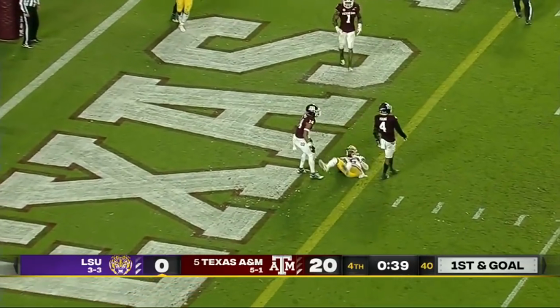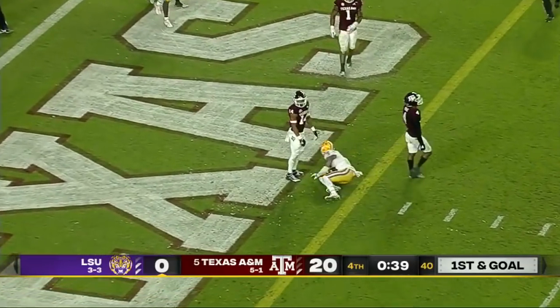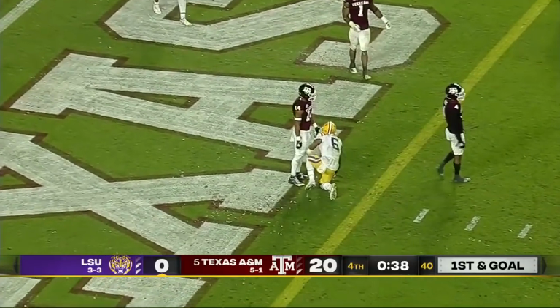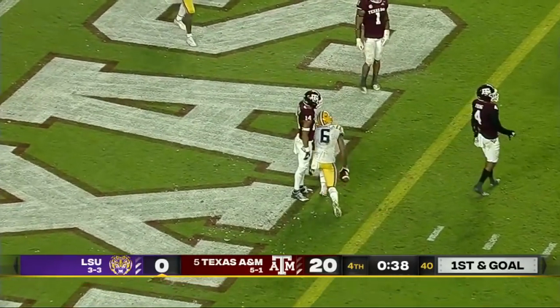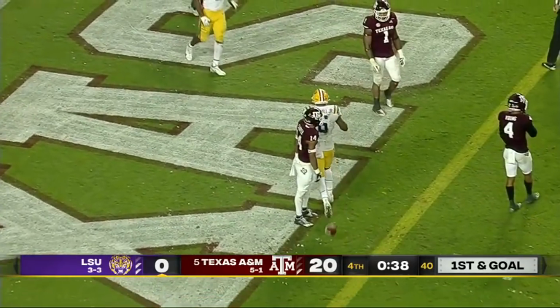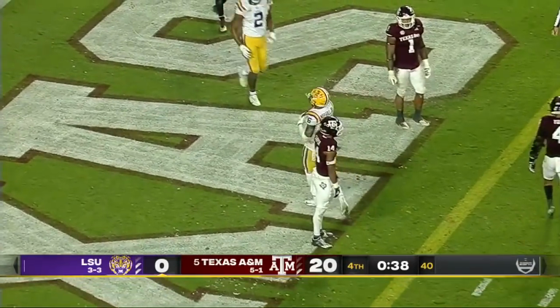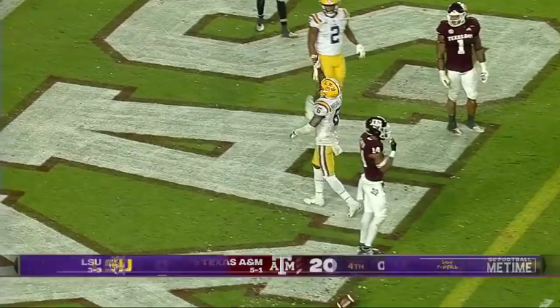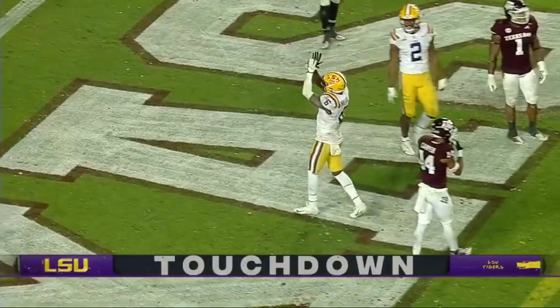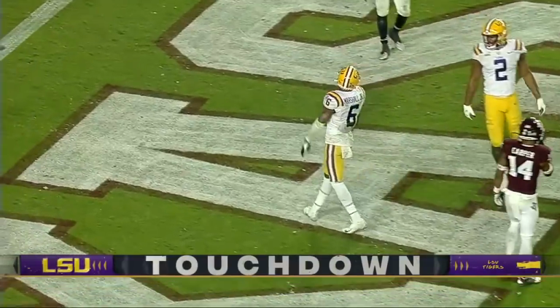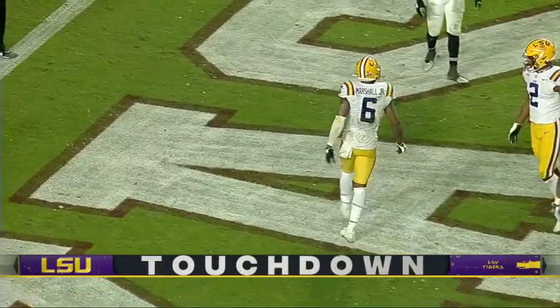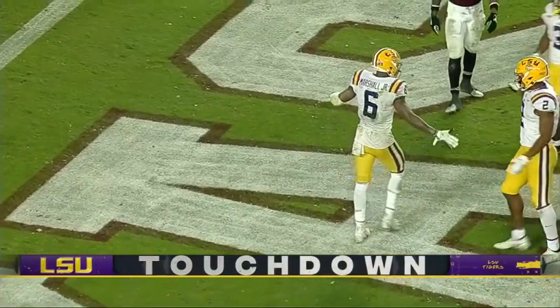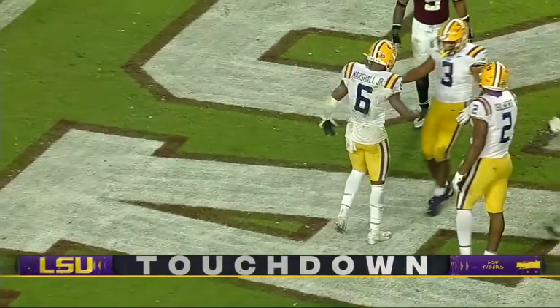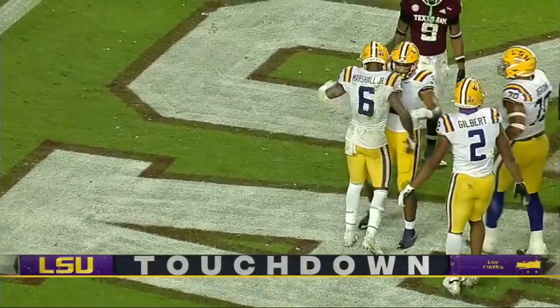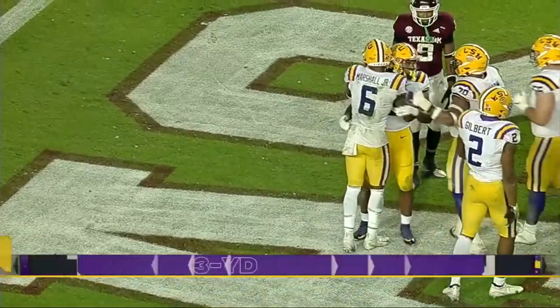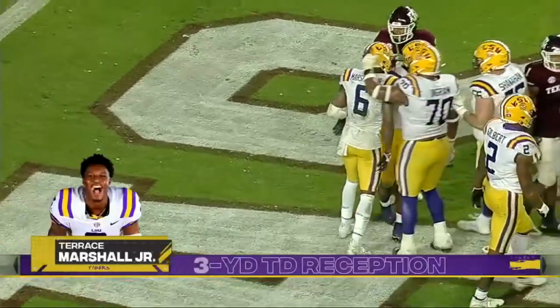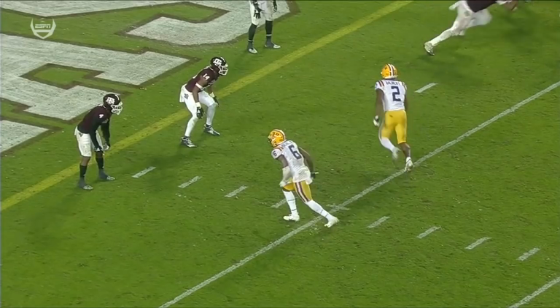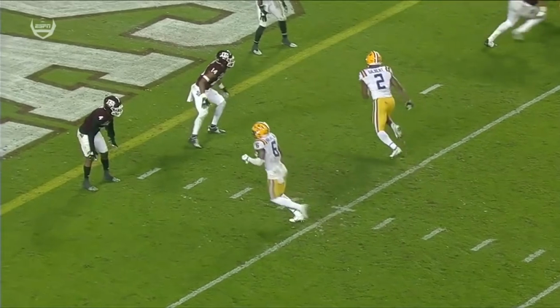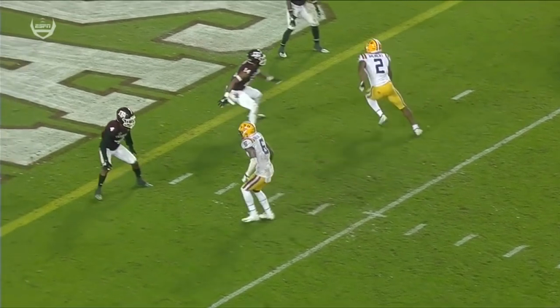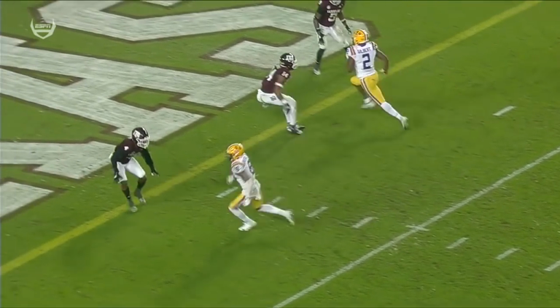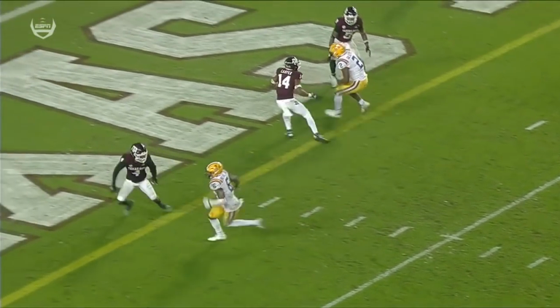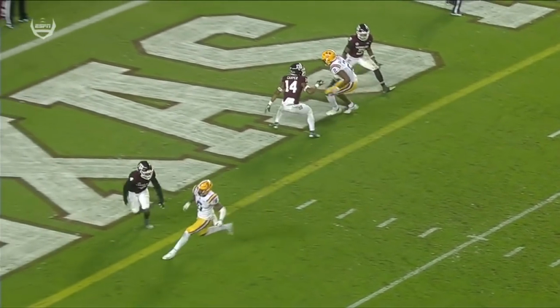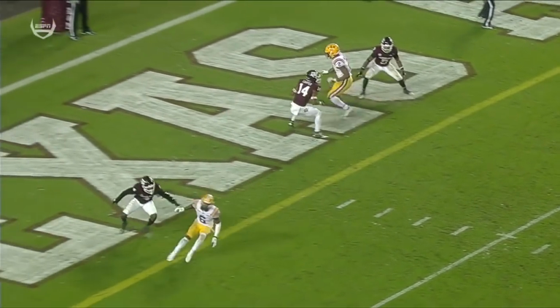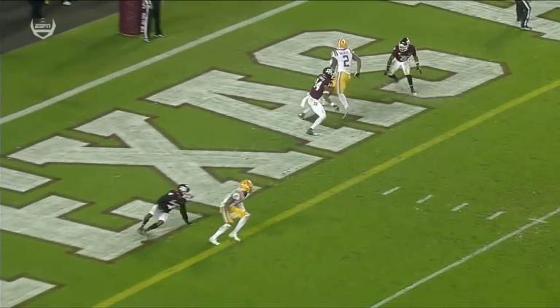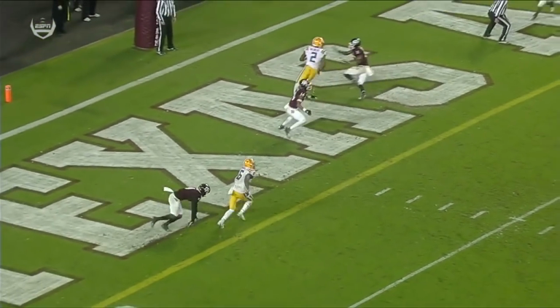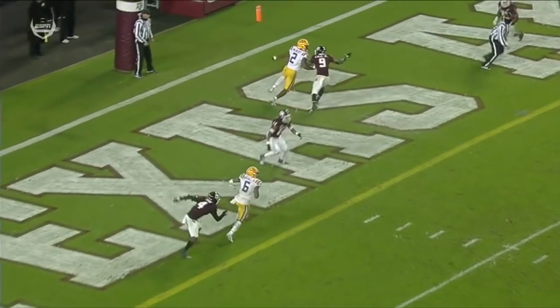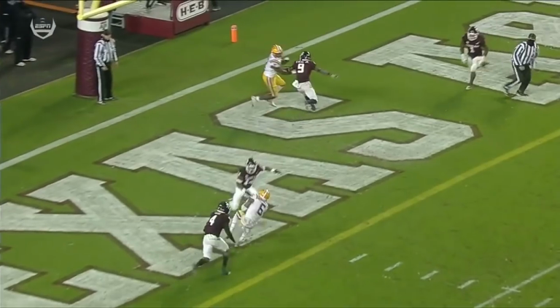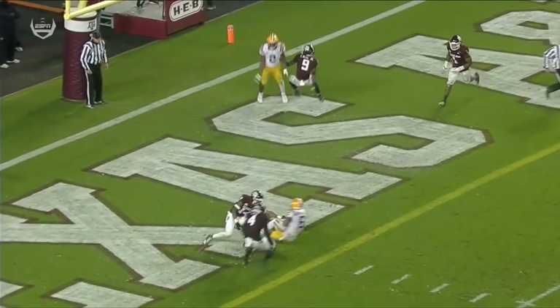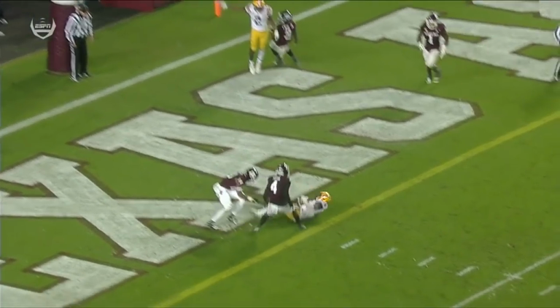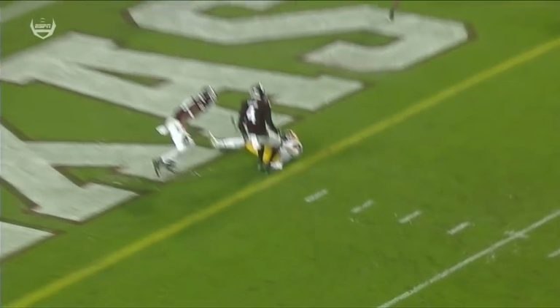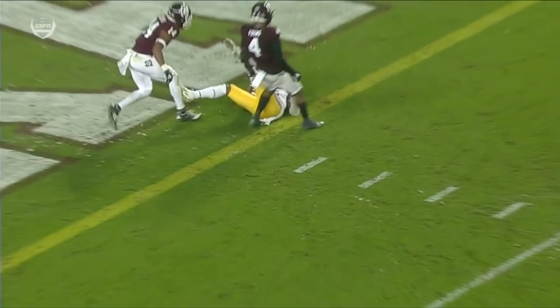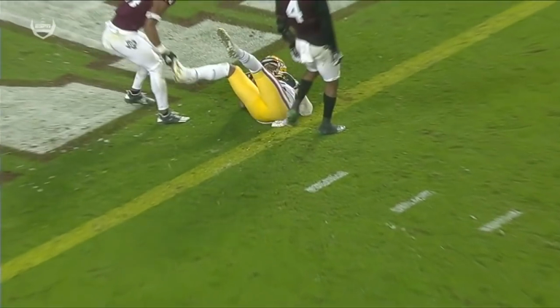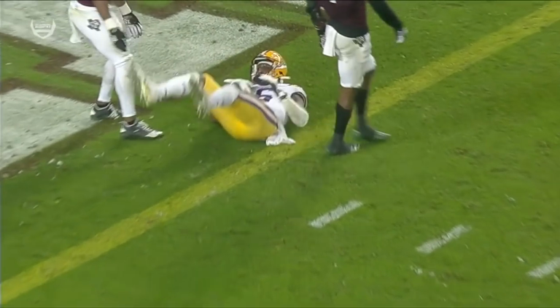And there is a touchdown pass — exactly the target, Dan, that you thought he'd be looking for in Terrace Marshall. Marshall with a little hop step, now a pressure step to the outside, put your foot in the ground, come back underneath and secure that catch. Good finish.